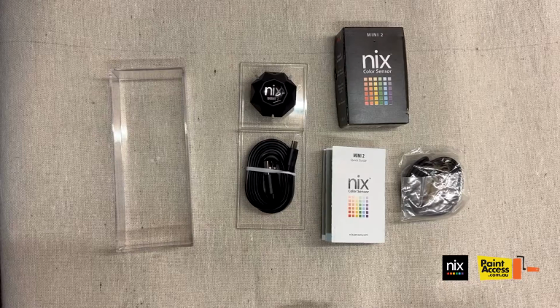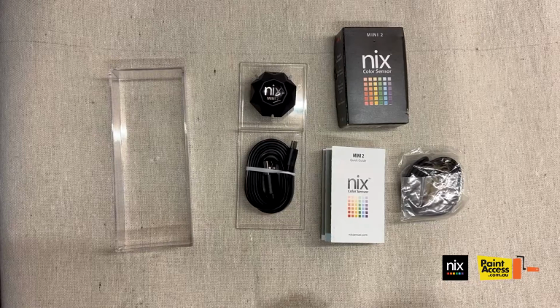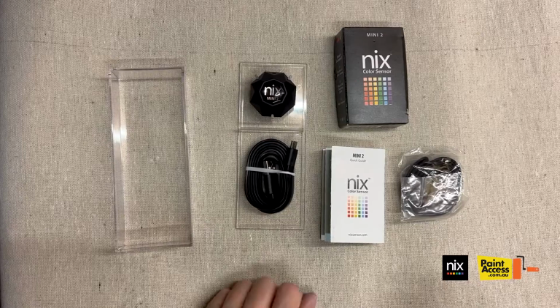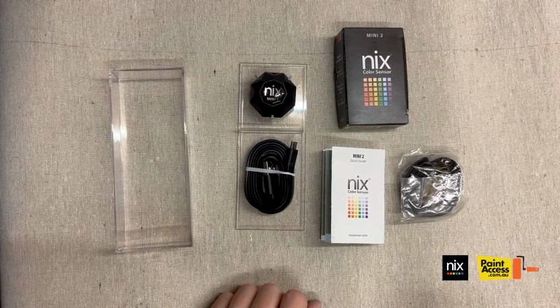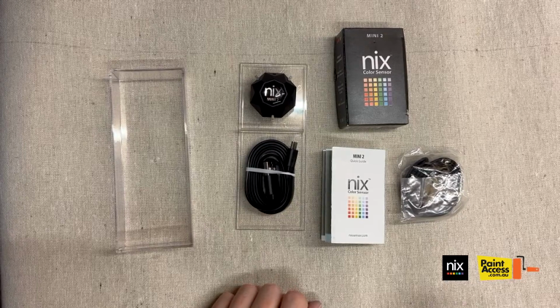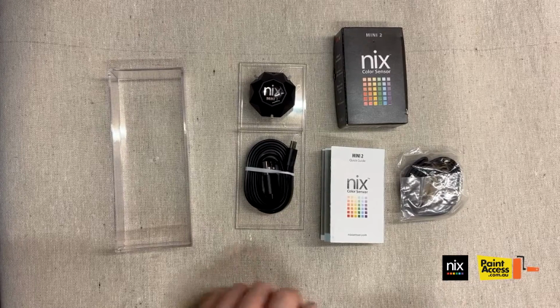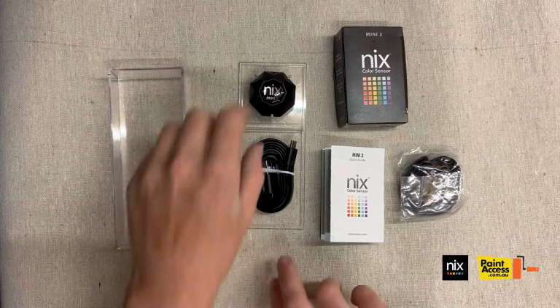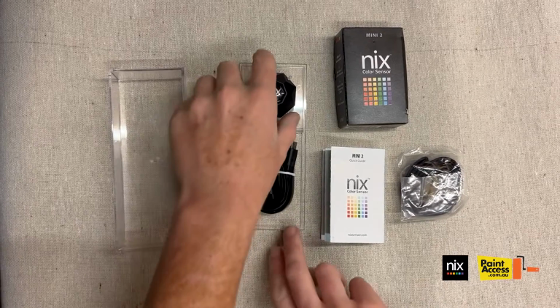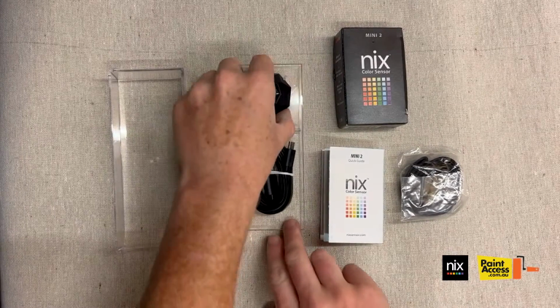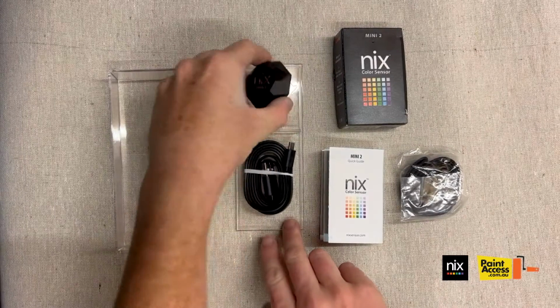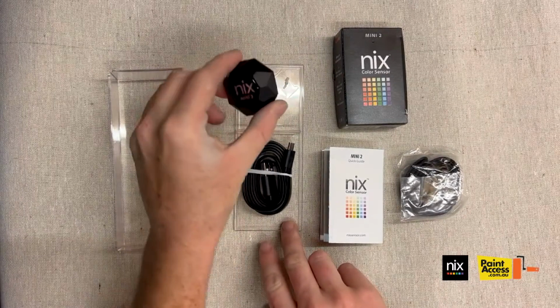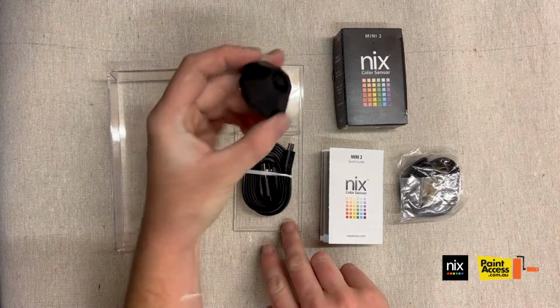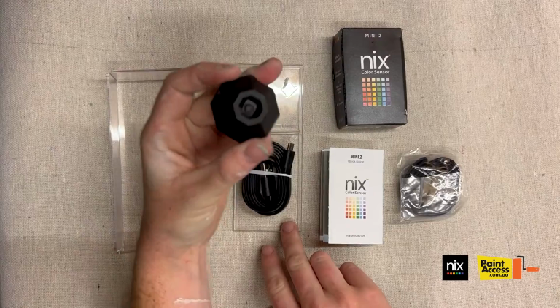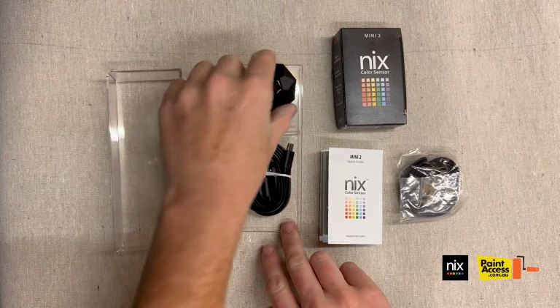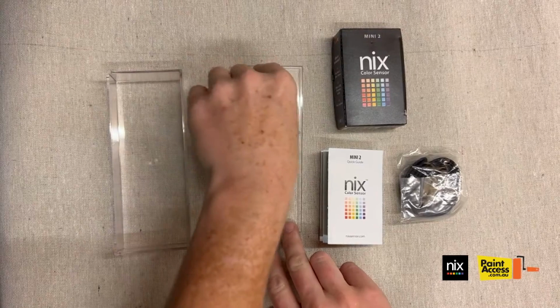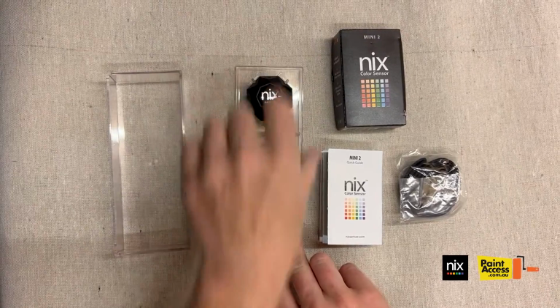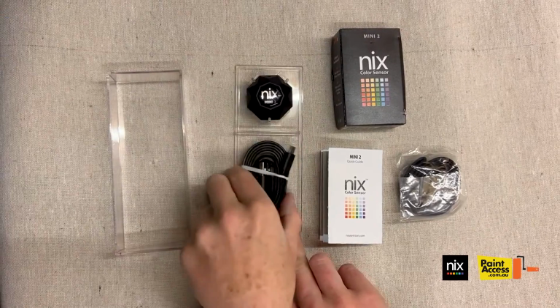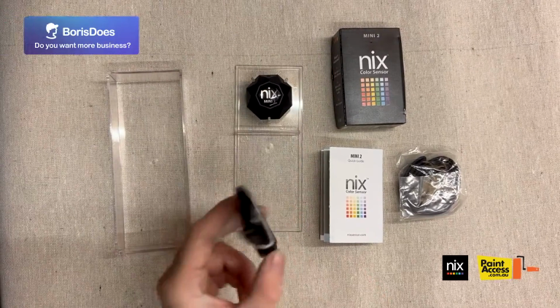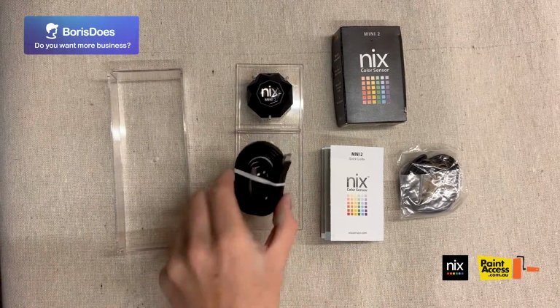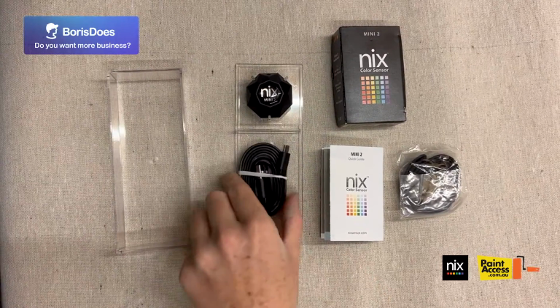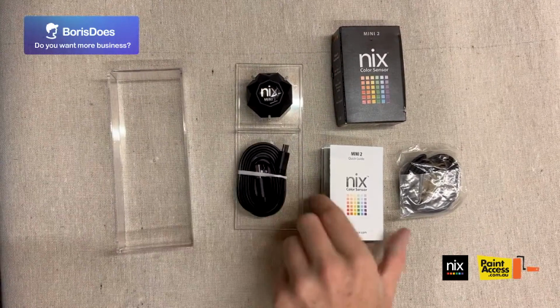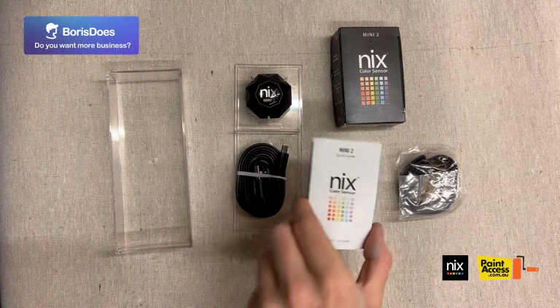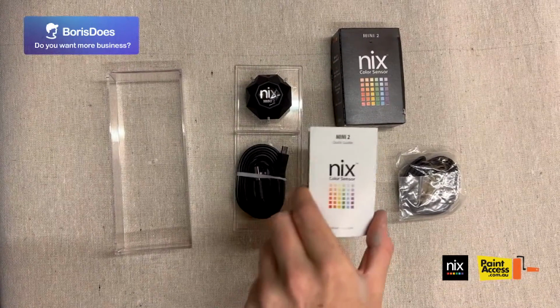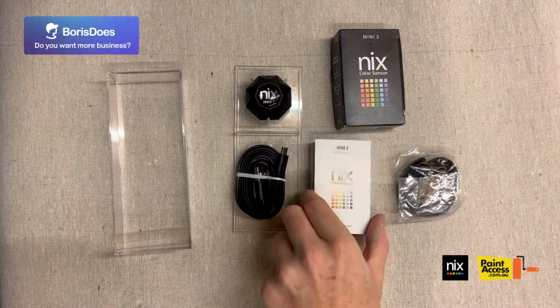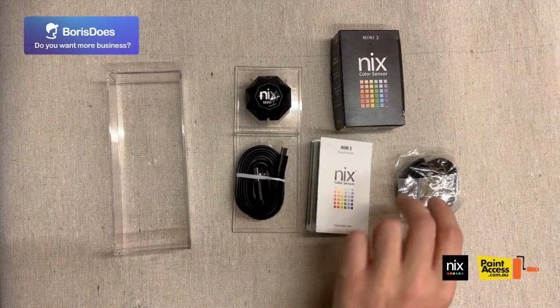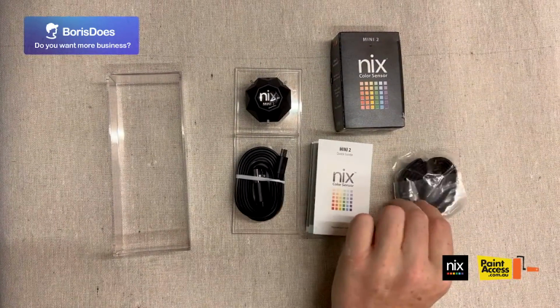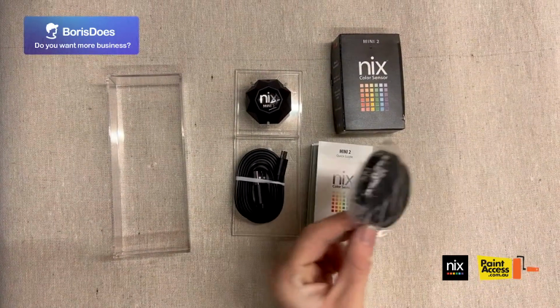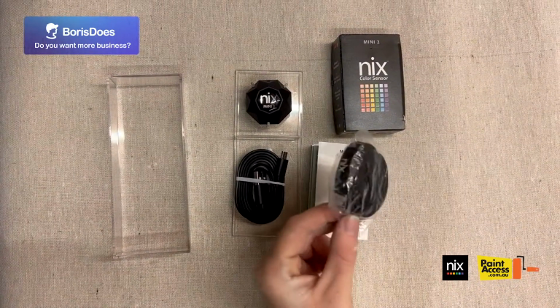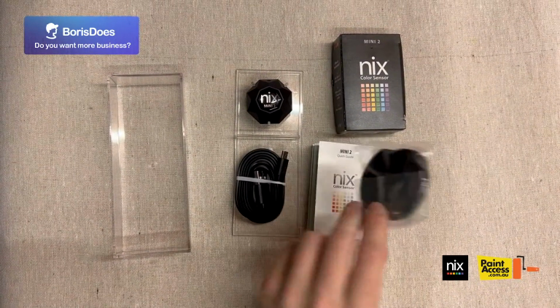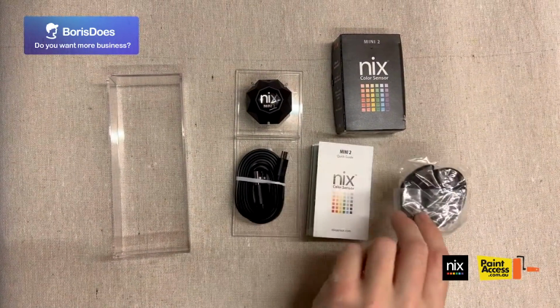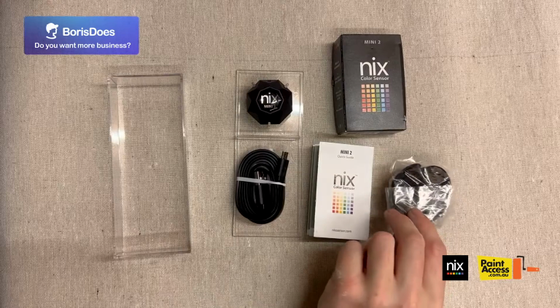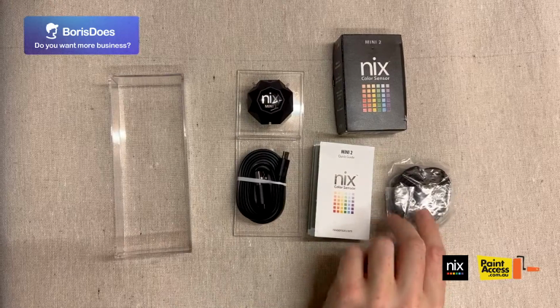So here's what's actually inside the box. You have the NYX Mini 2 itself, the charger, the instructions manual, and then a lanyard to actually click the sensor onto.